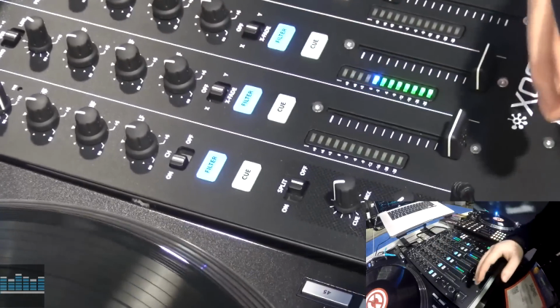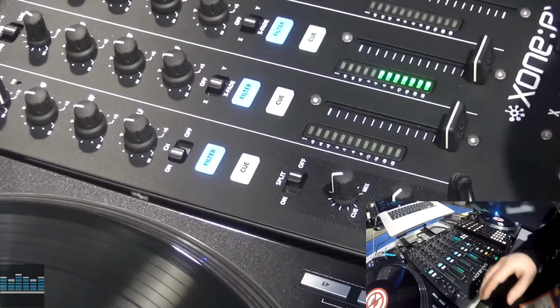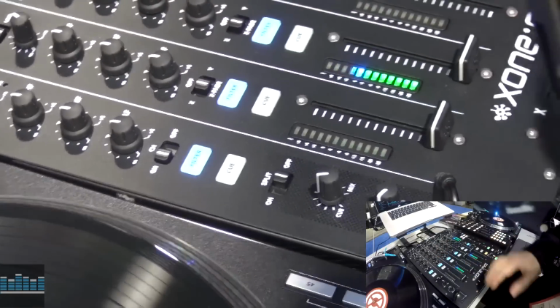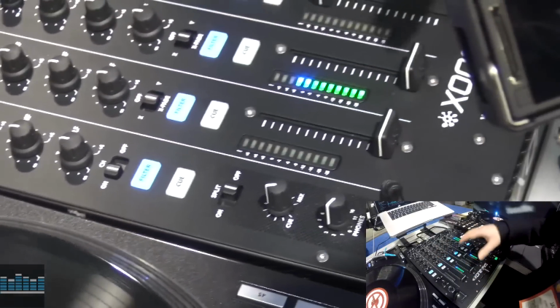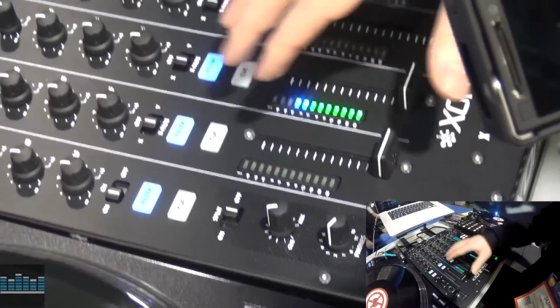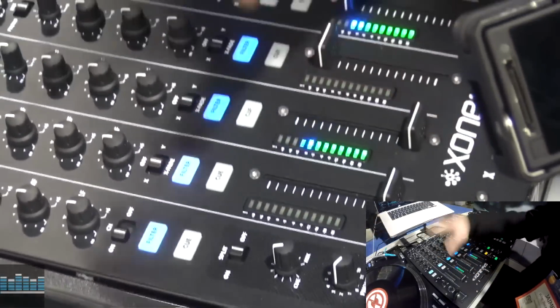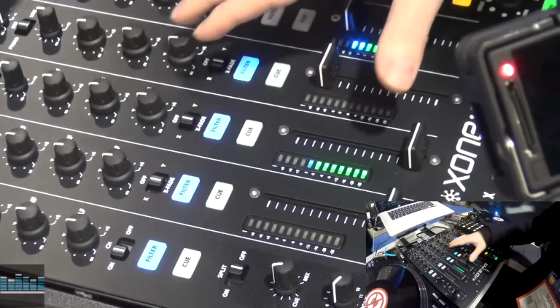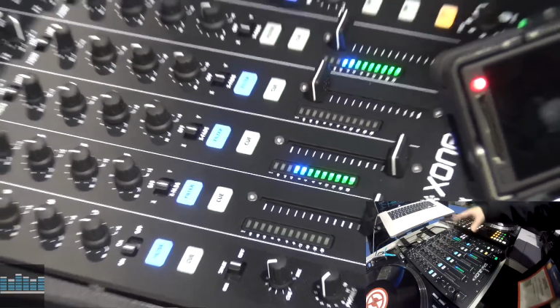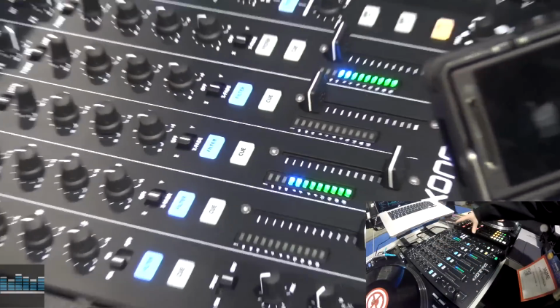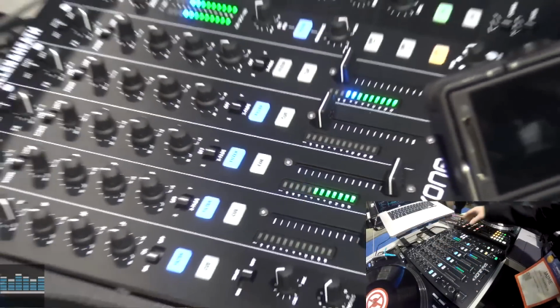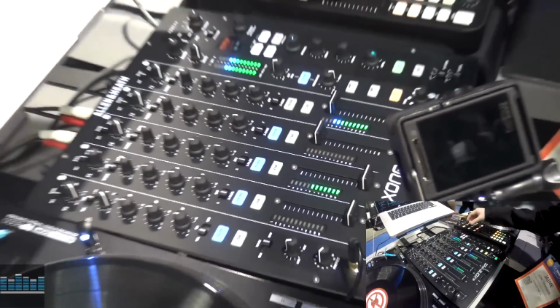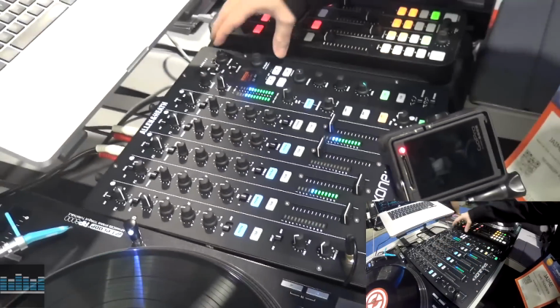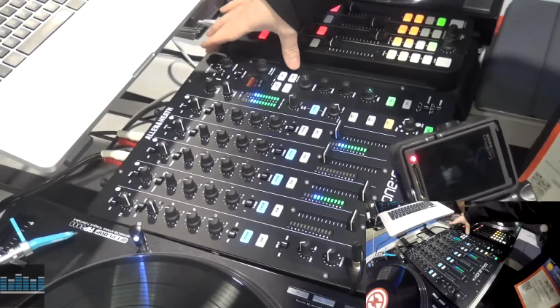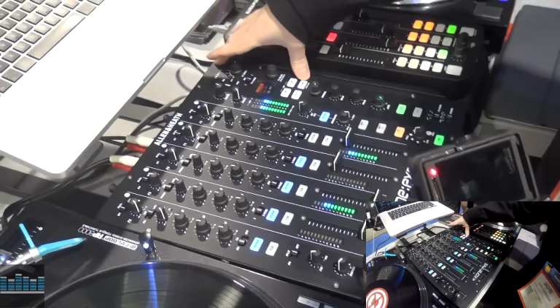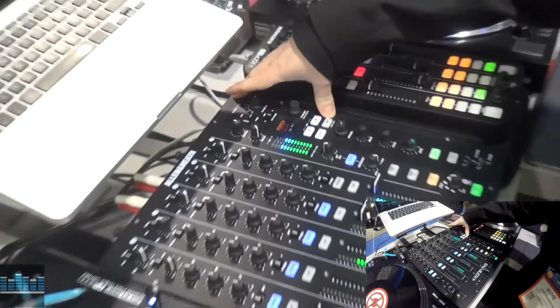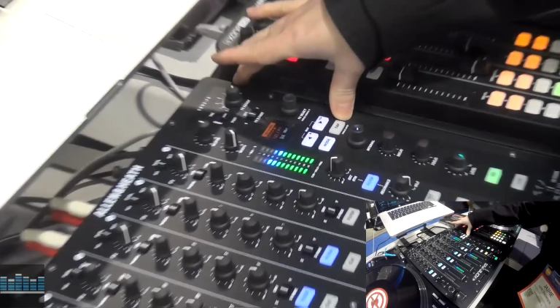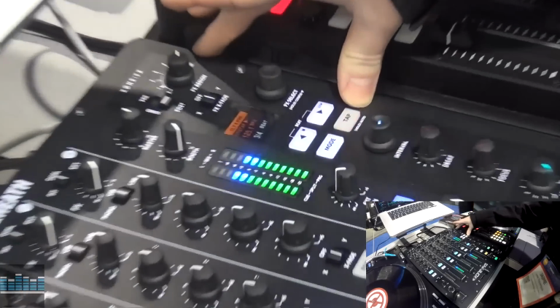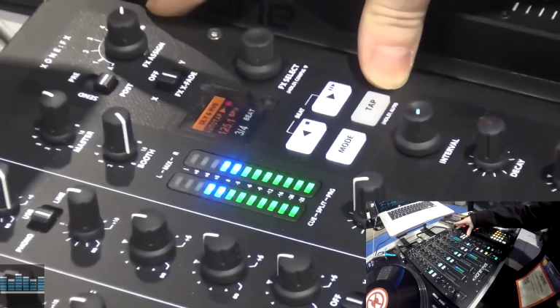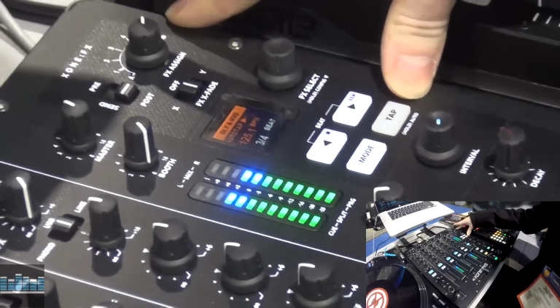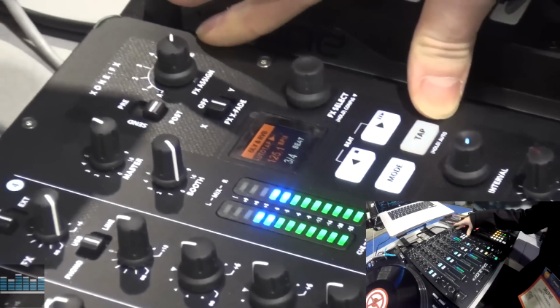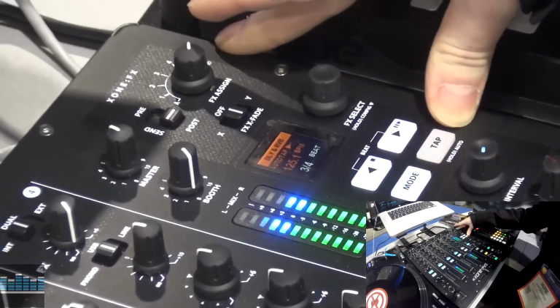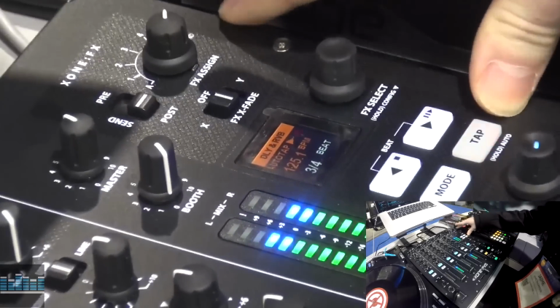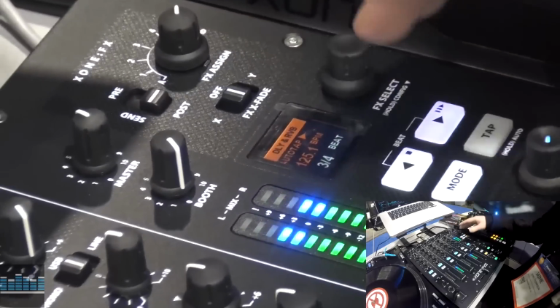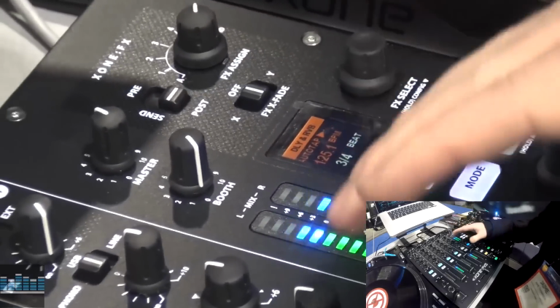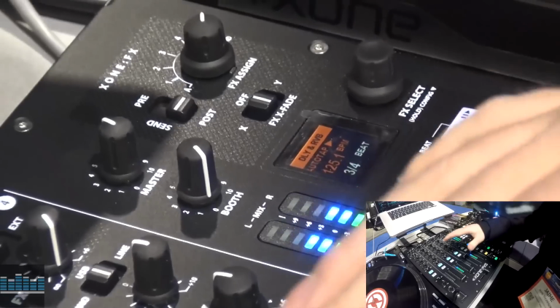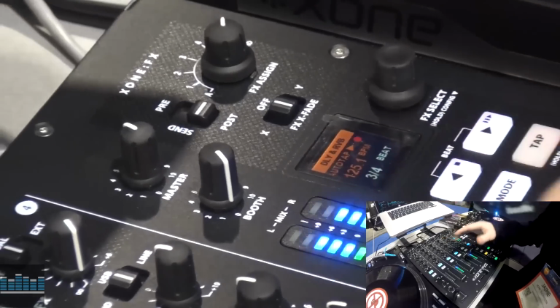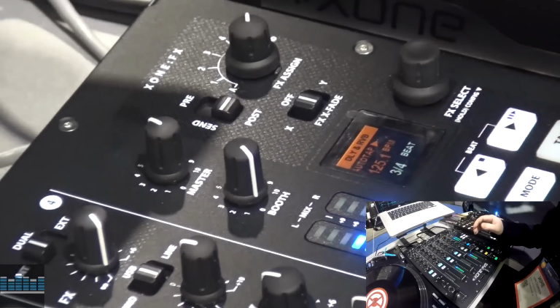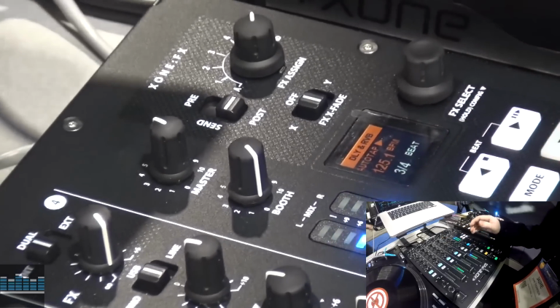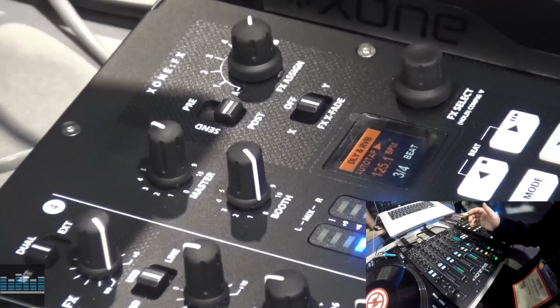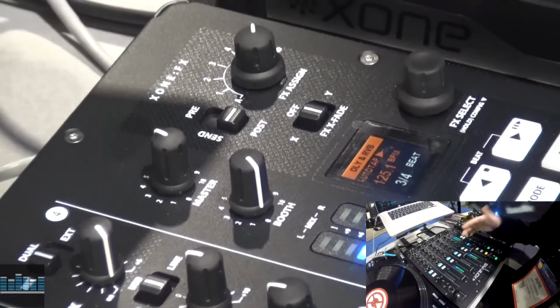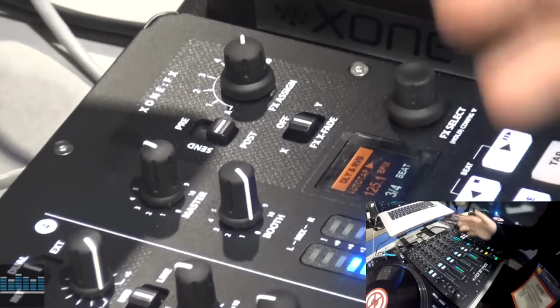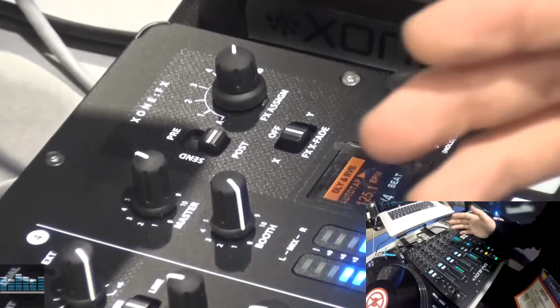Now it is an analog mixer with built-in effects. This is a brand new effects engine — the new Excite effects engine. So this is not an upgrade from any other mixer.